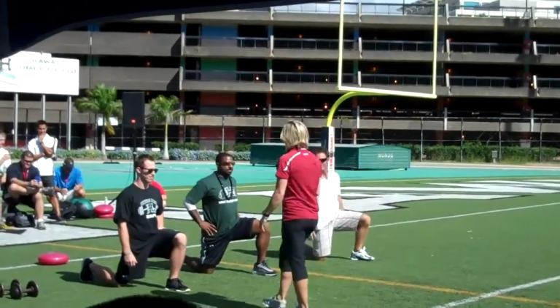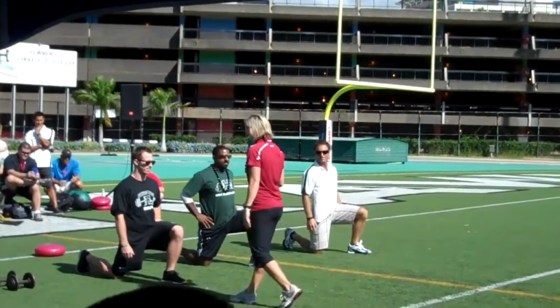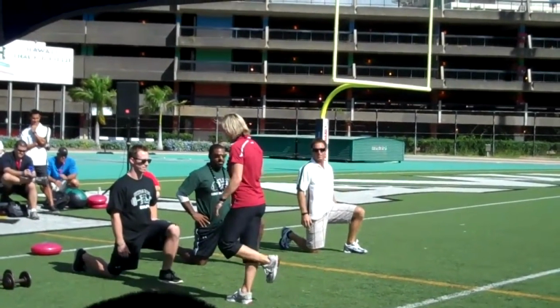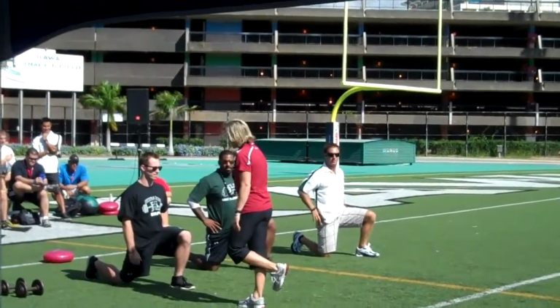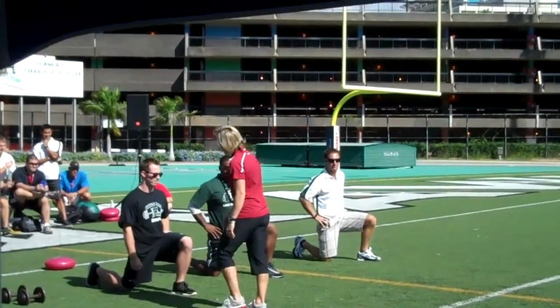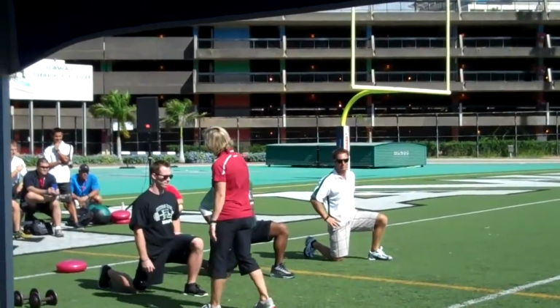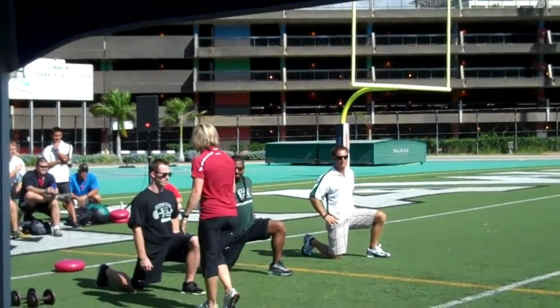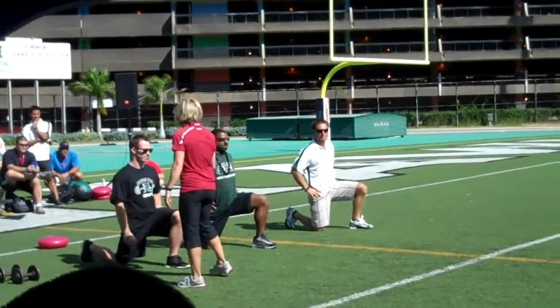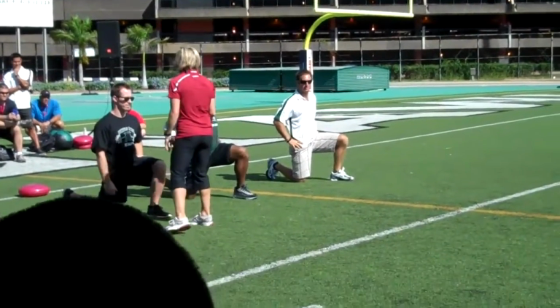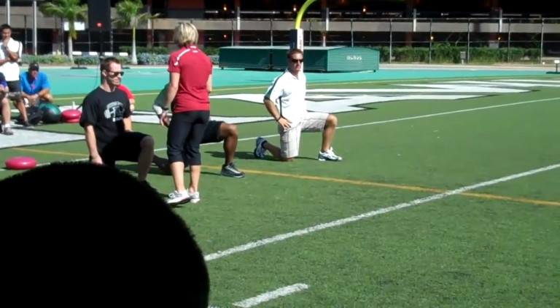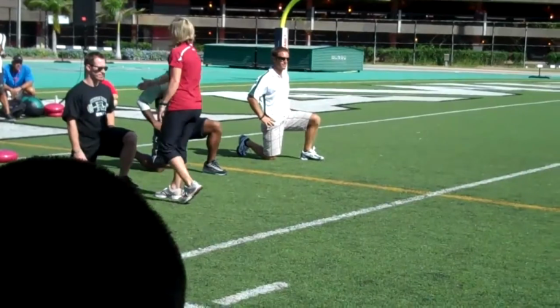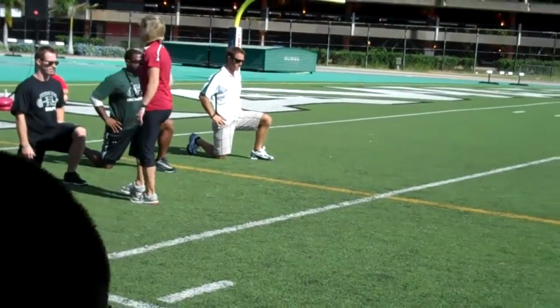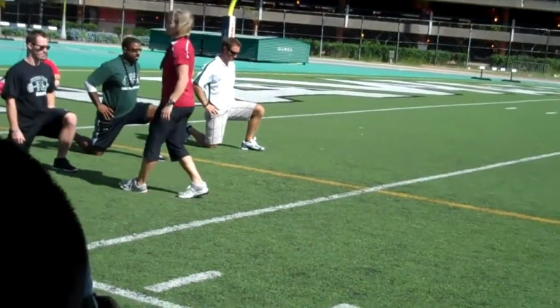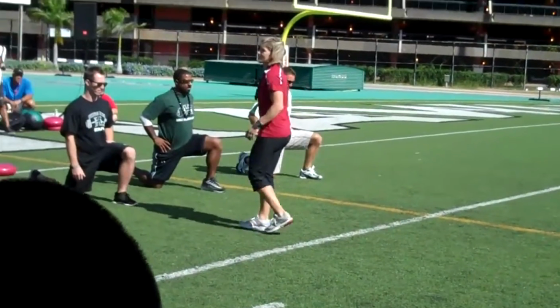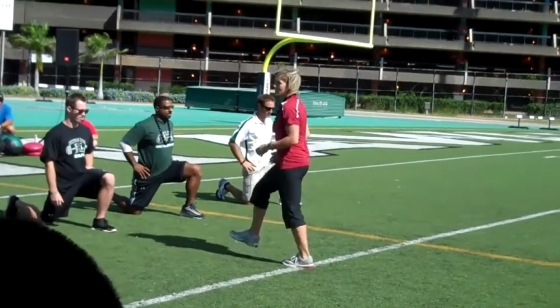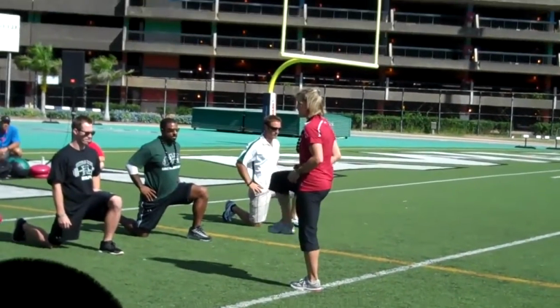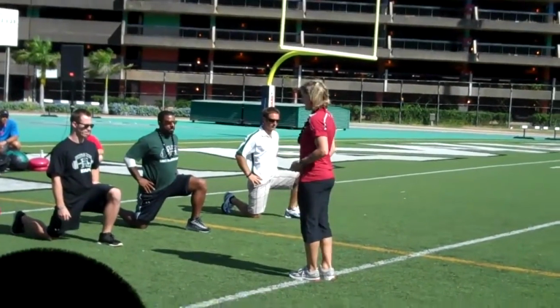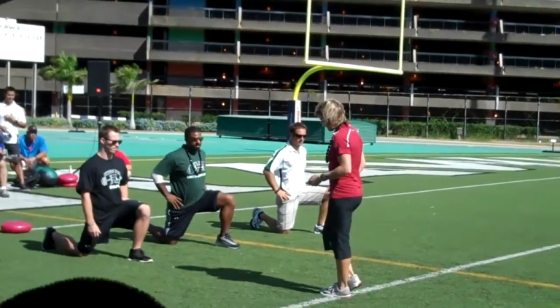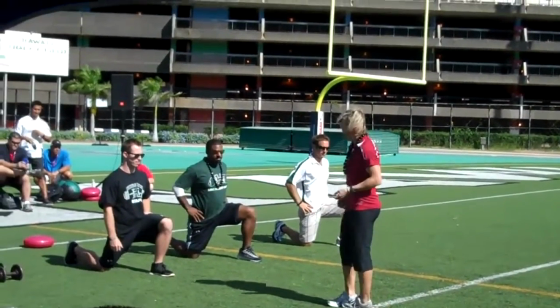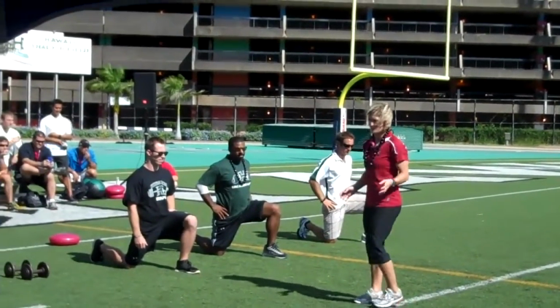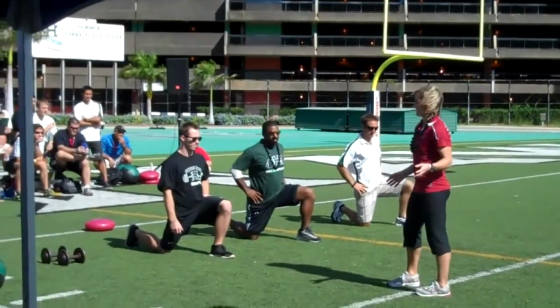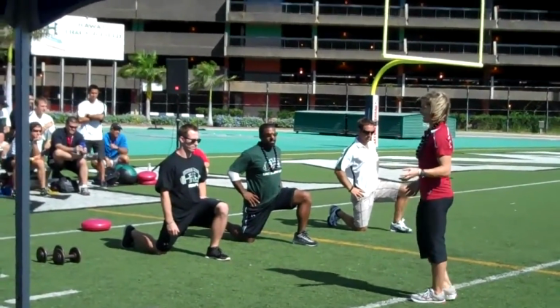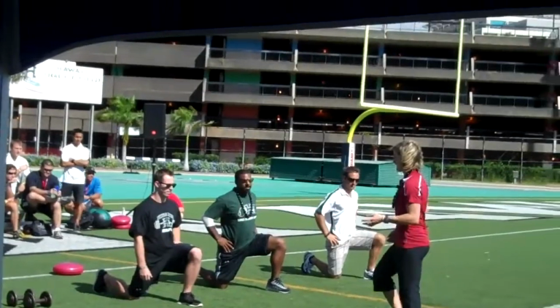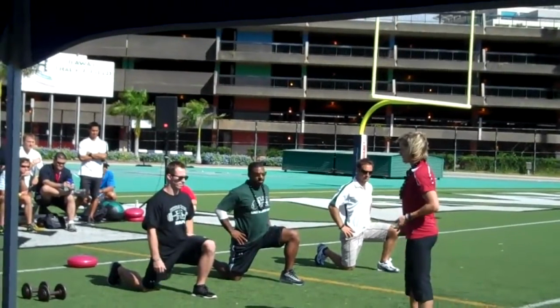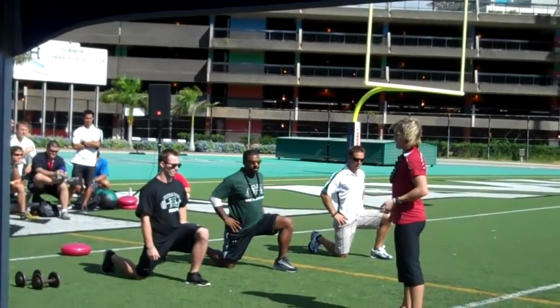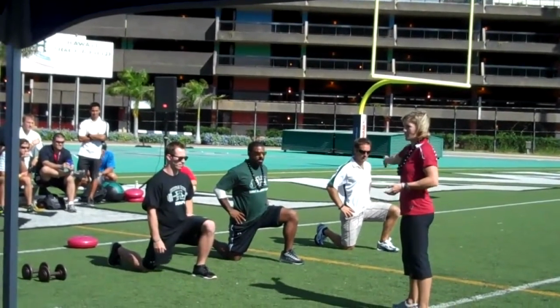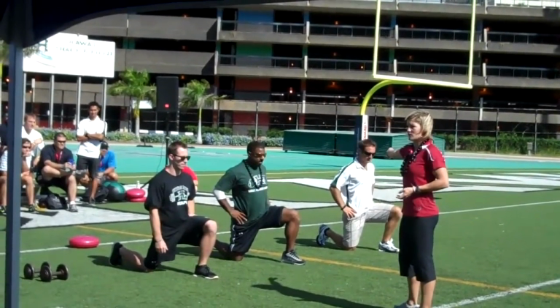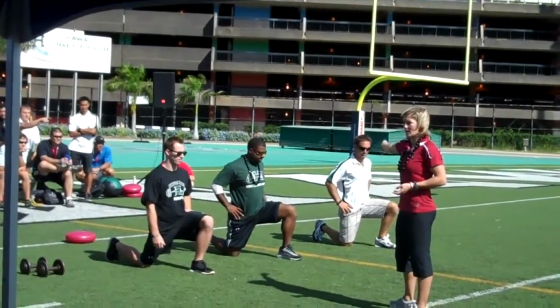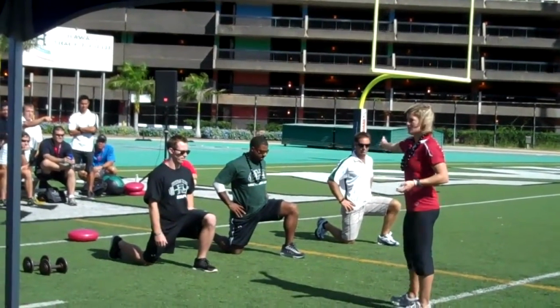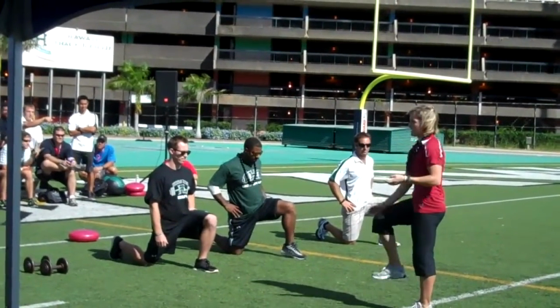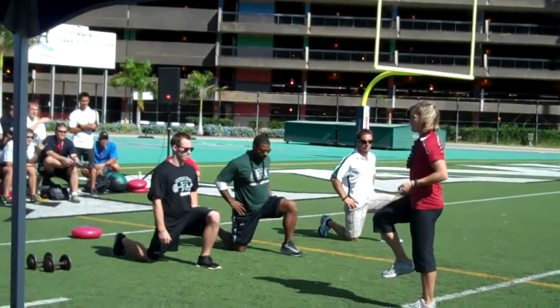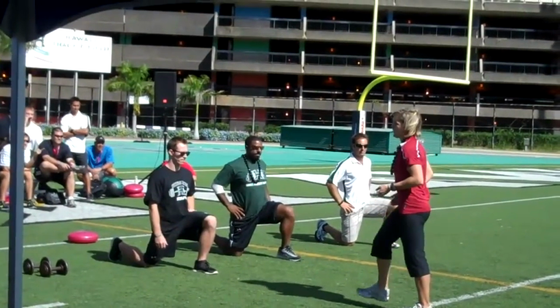So everybody's back foot is spiked. They have that positive shin angle. Their knee comes right off that front hip. The bottom athlete, for some reason, is setting up with their knees out to the side lately. Line it straight at the line.